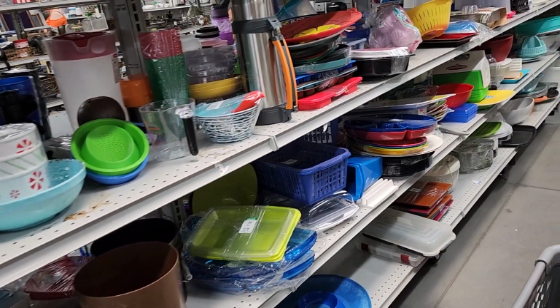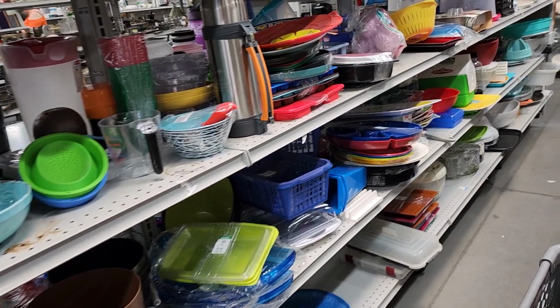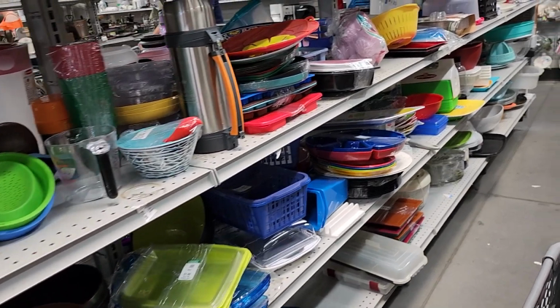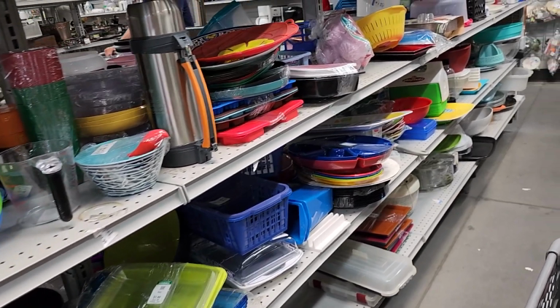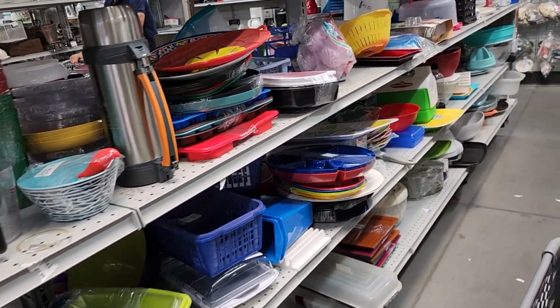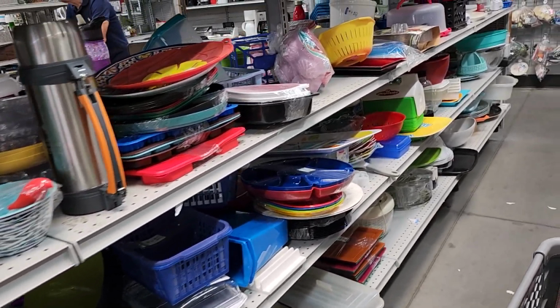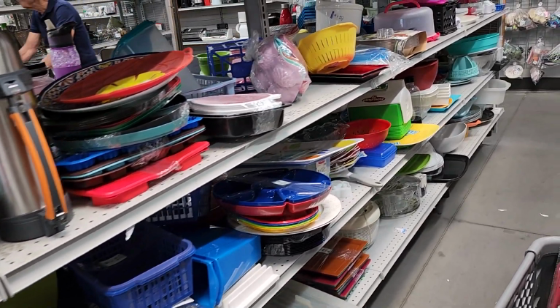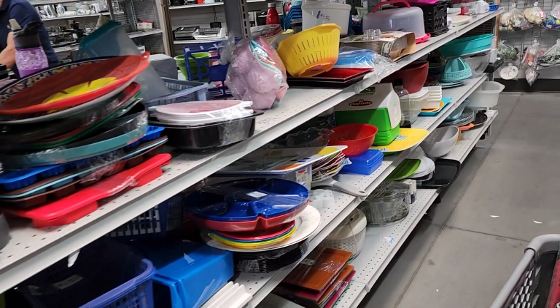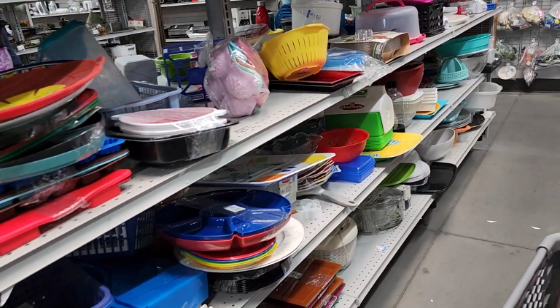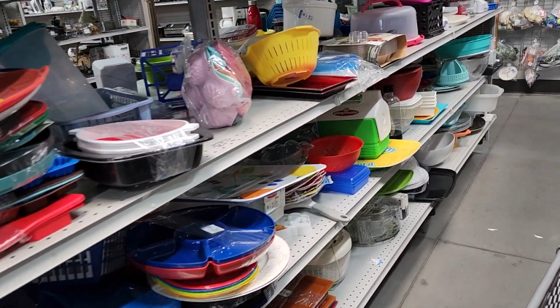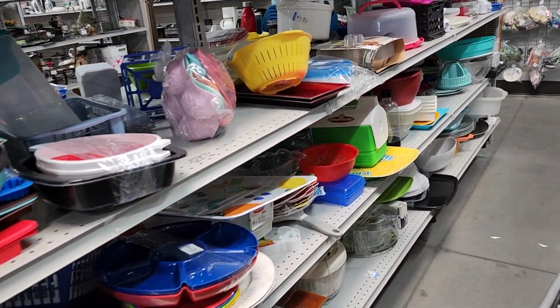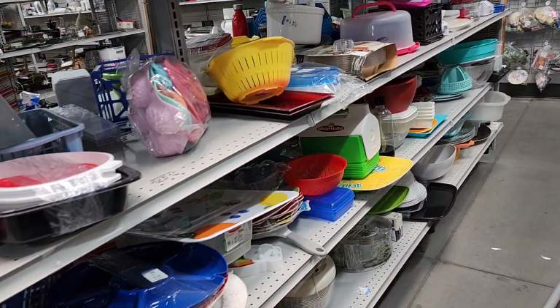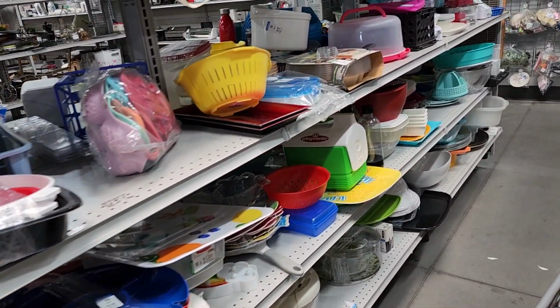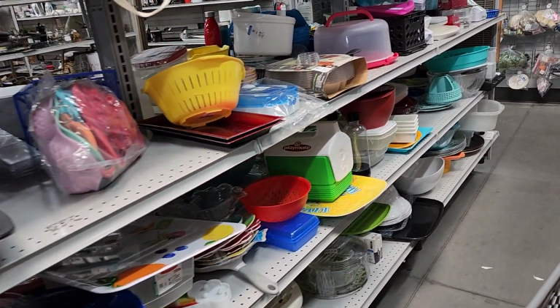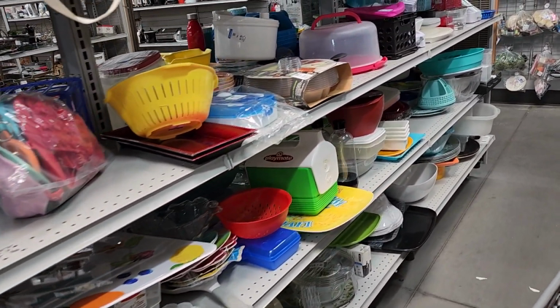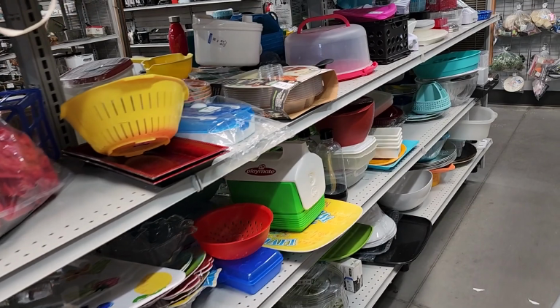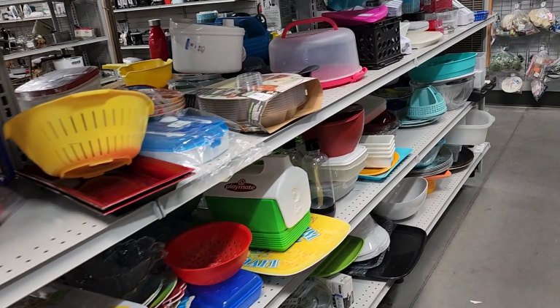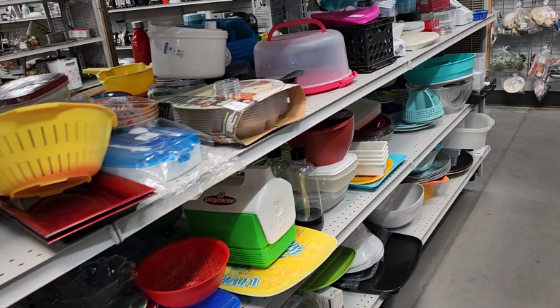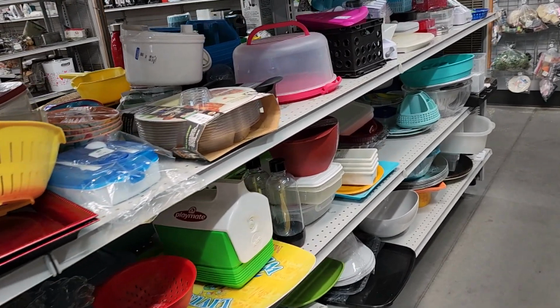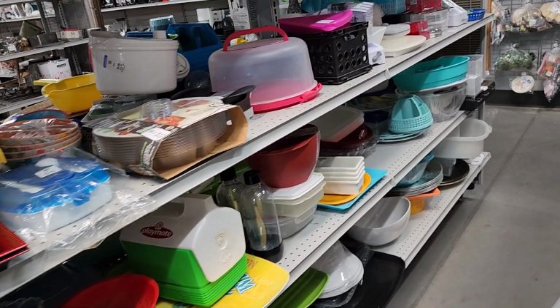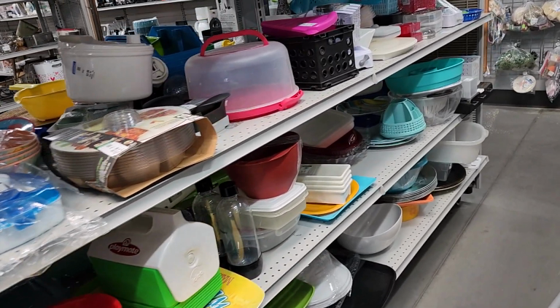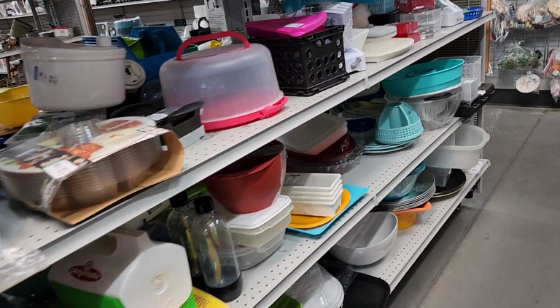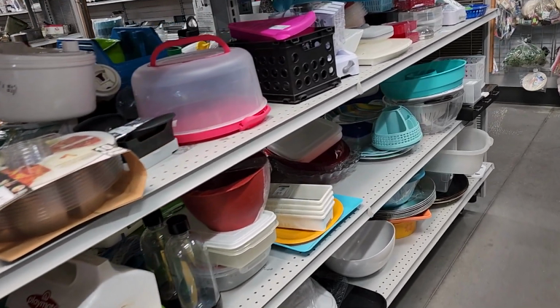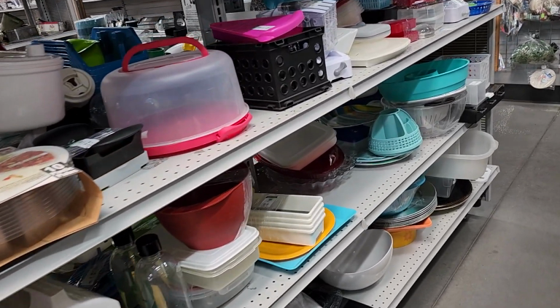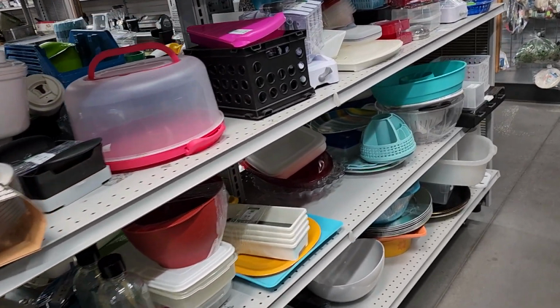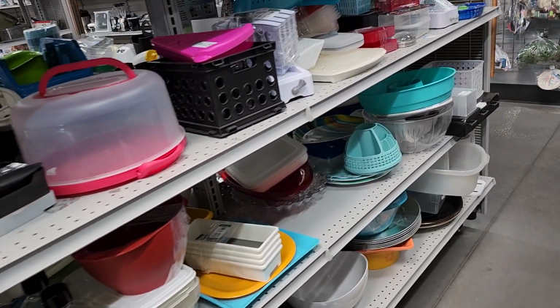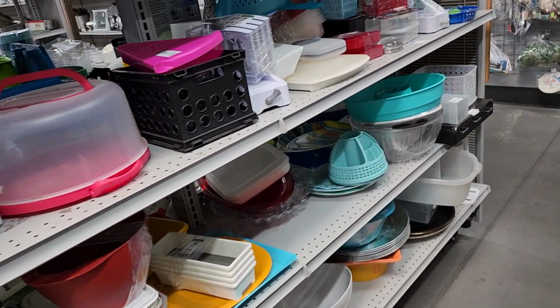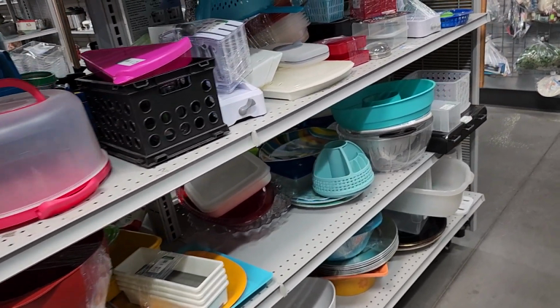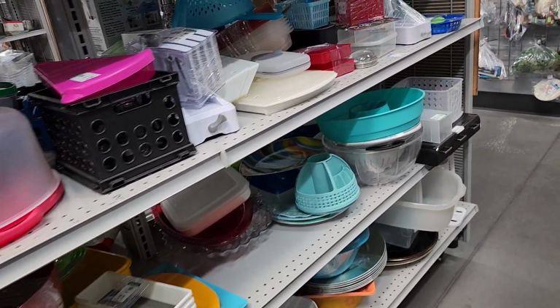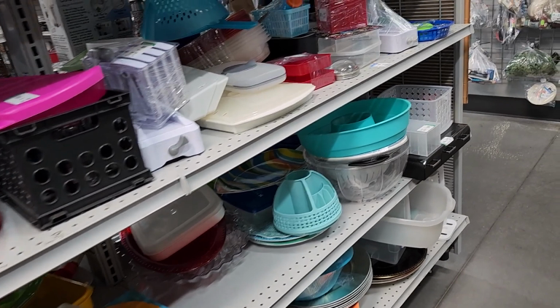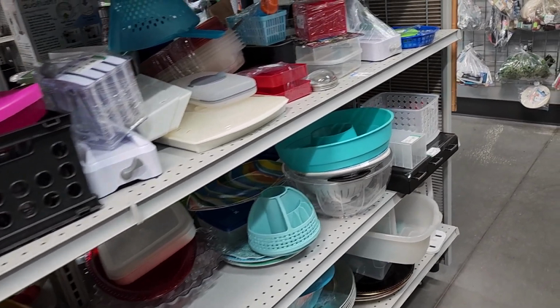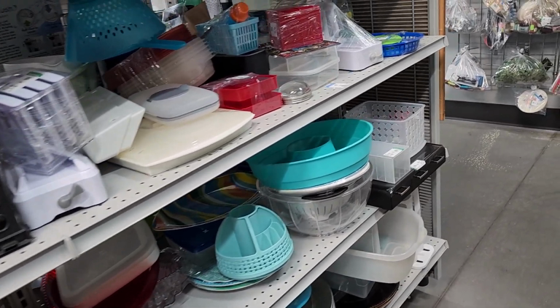This aisle started out pretty interesting but there was nothing here for me. Sometimes you look and you look and there's just nothing, so I headed around the corner to the next aisle.